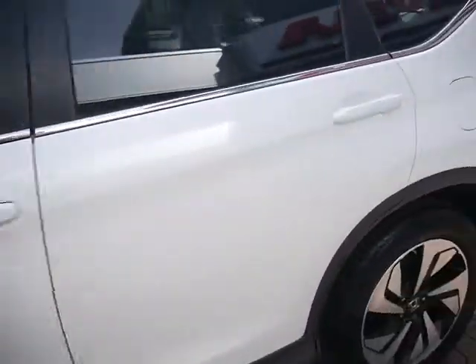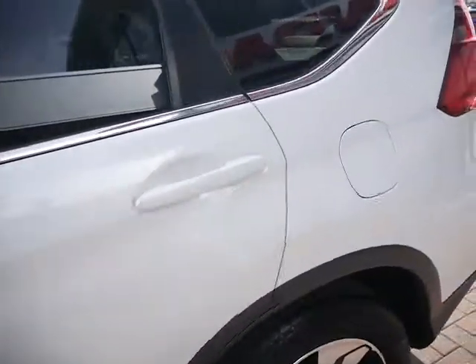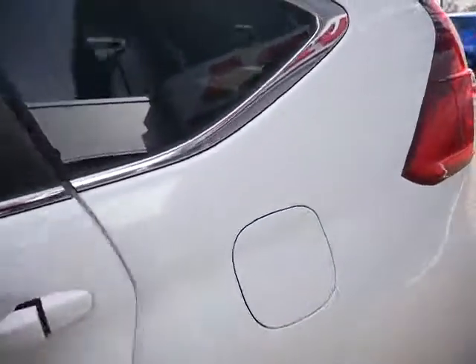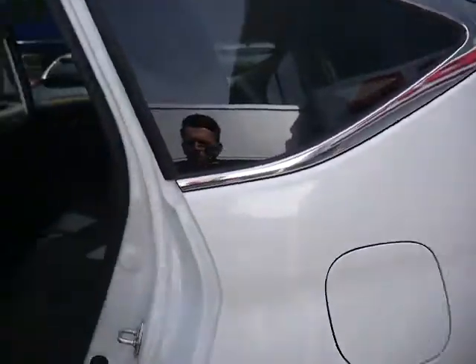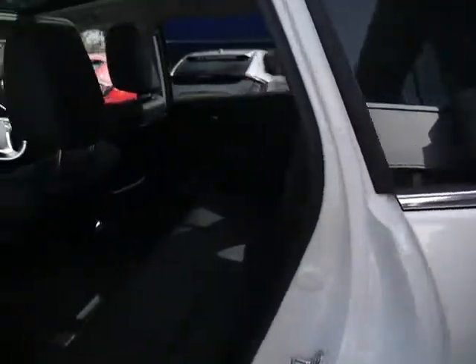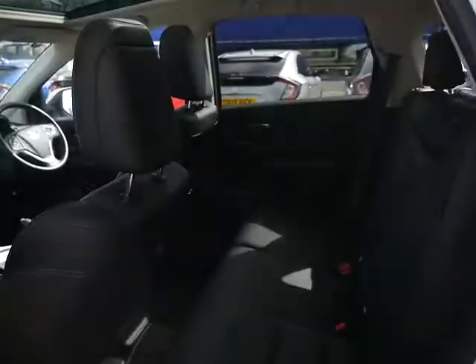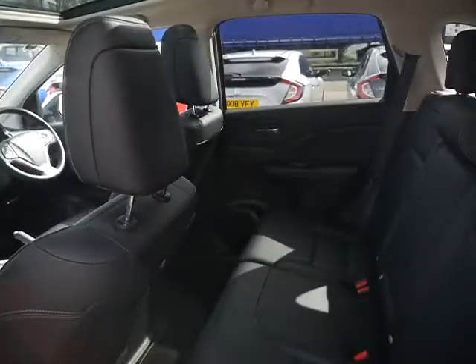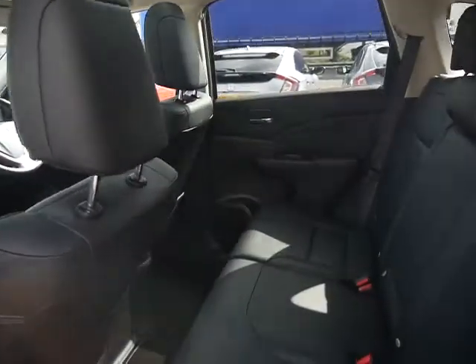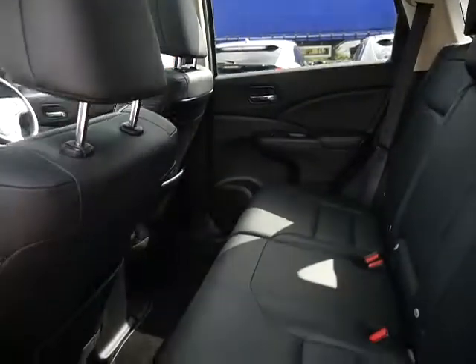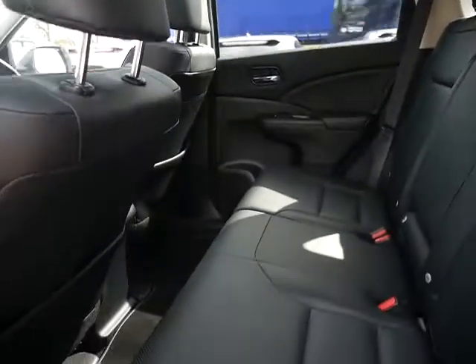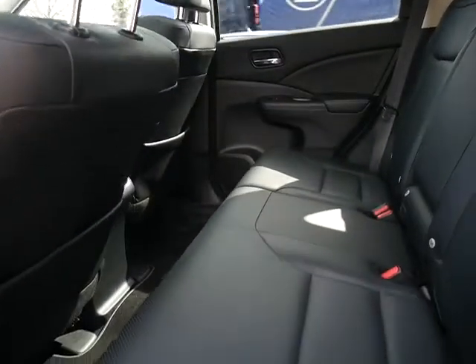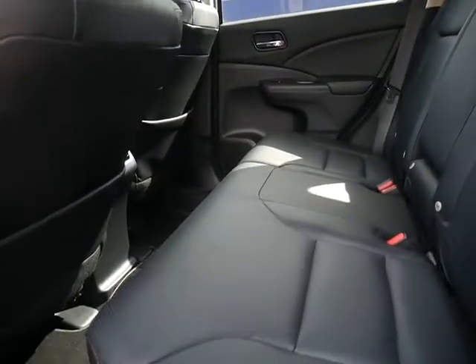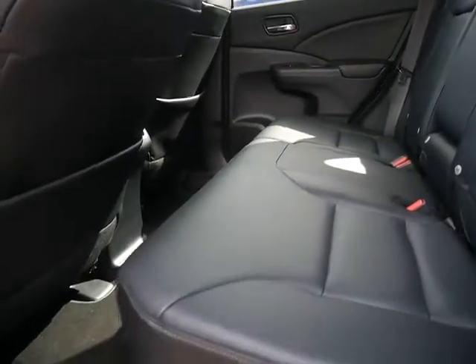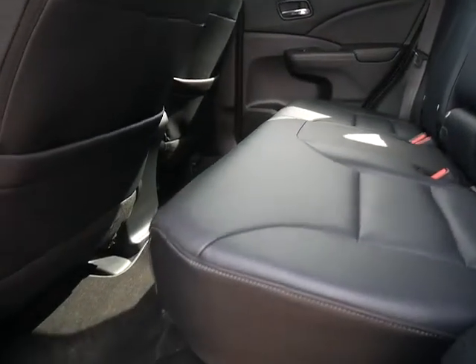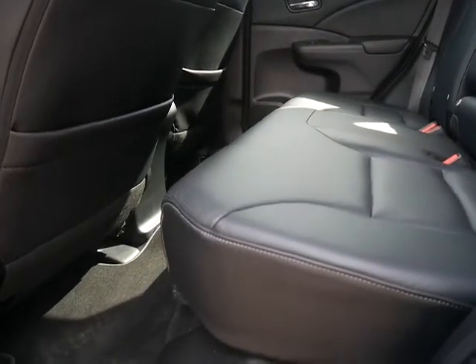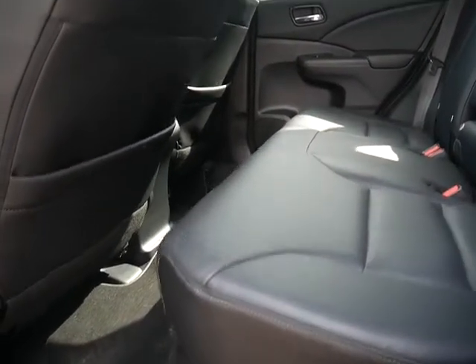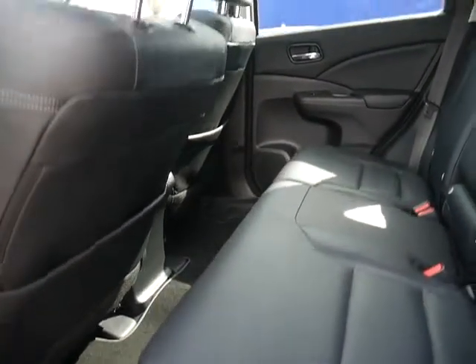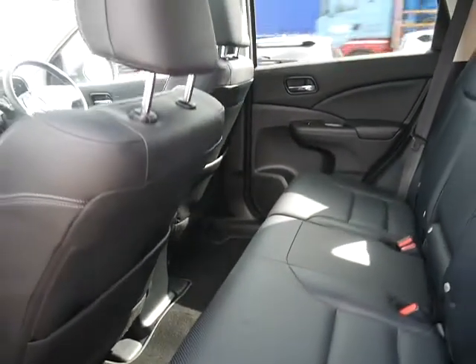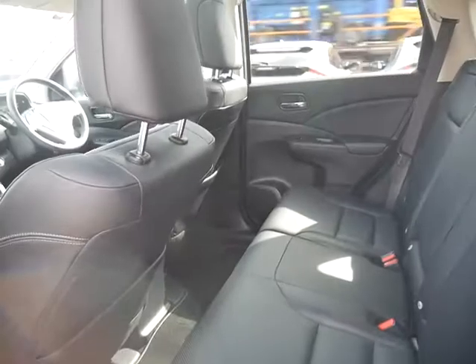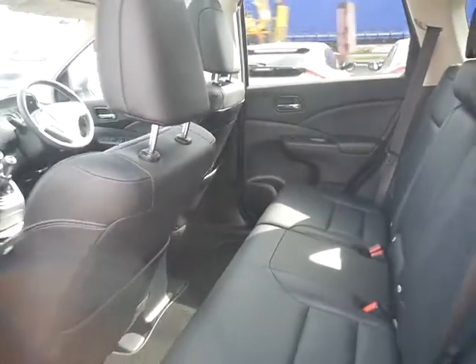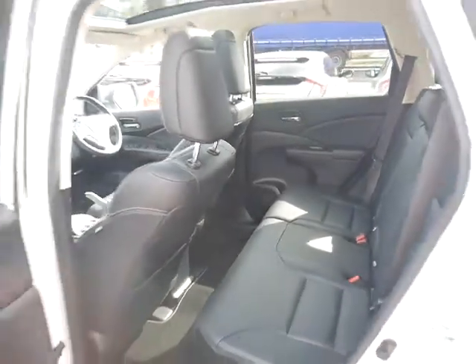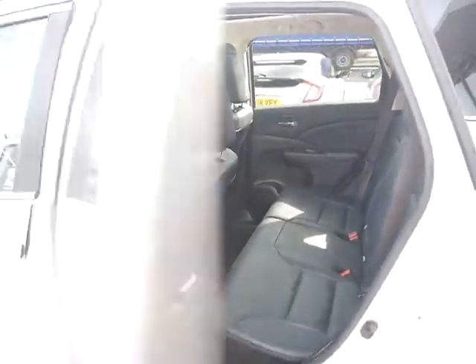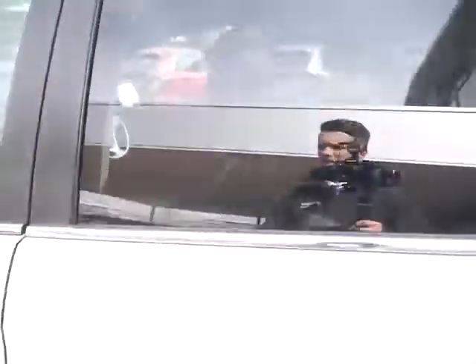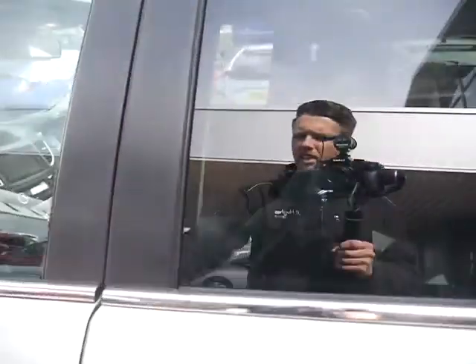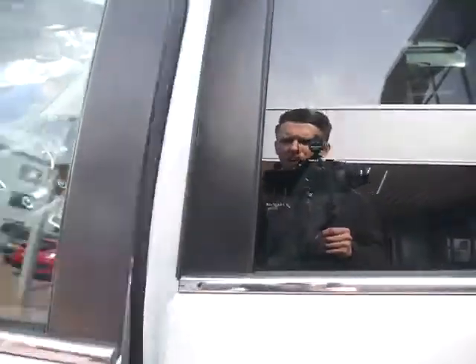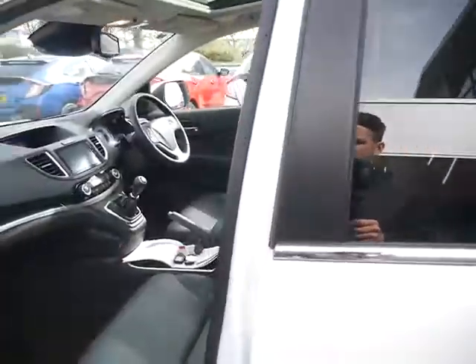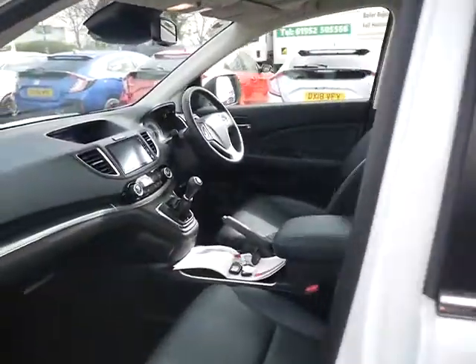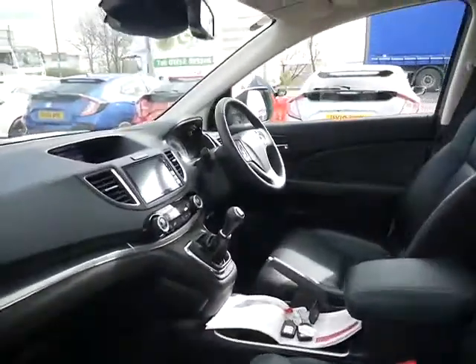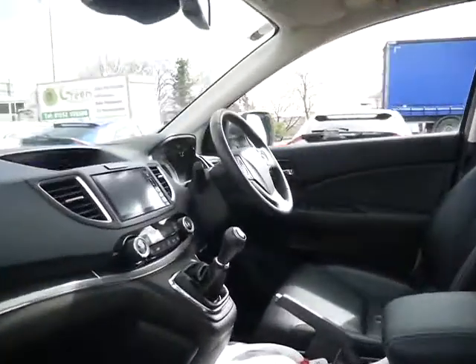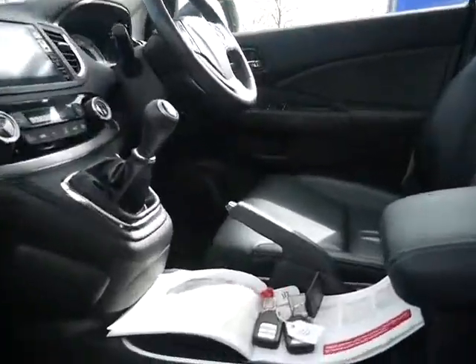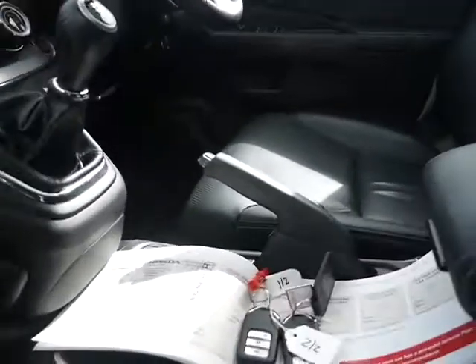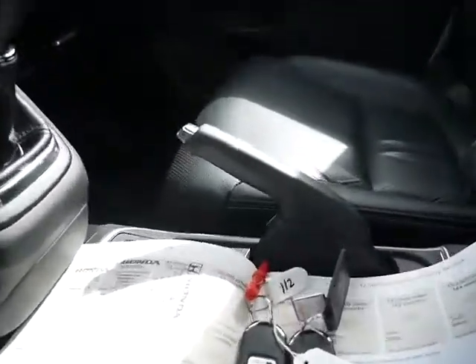Inside the back, this one has a full leather interior which has been immaculately upheld. You can see there's really loads of legroom. In regards to service history, this vehicle does have a full service history as mentioned.